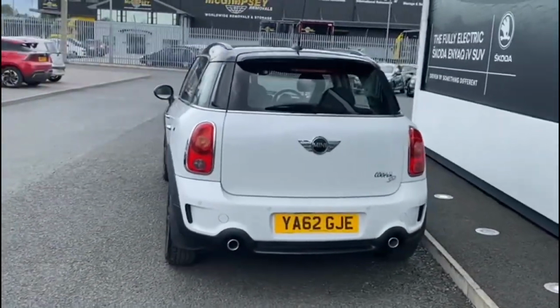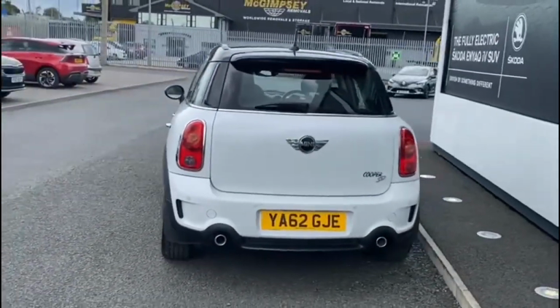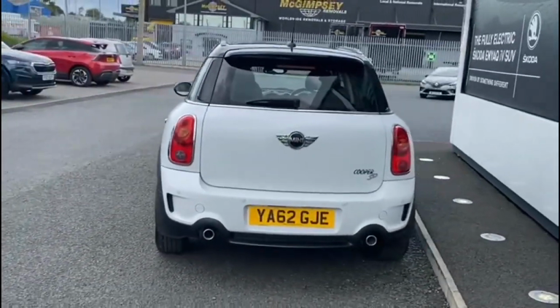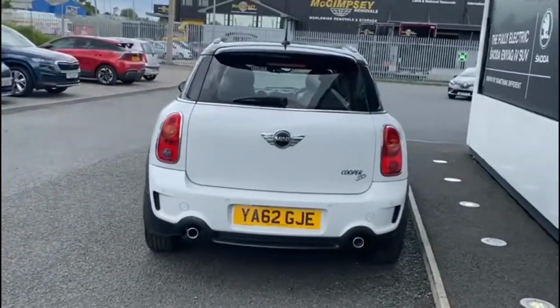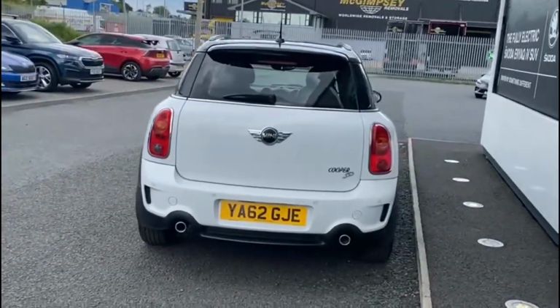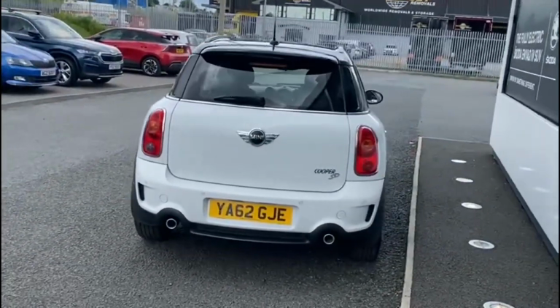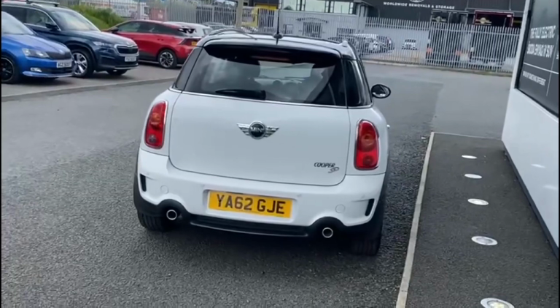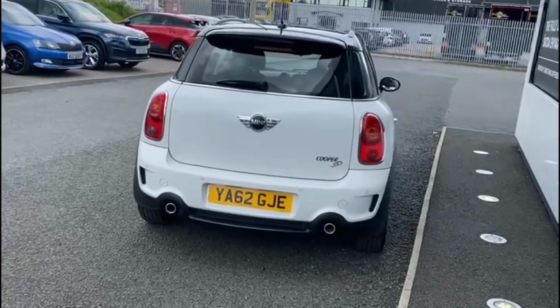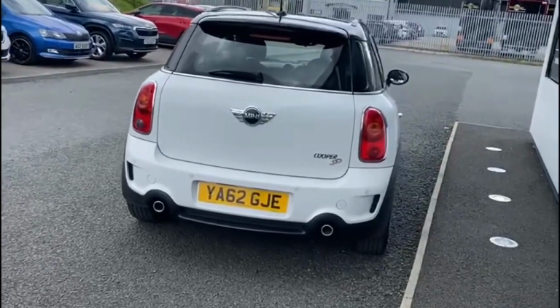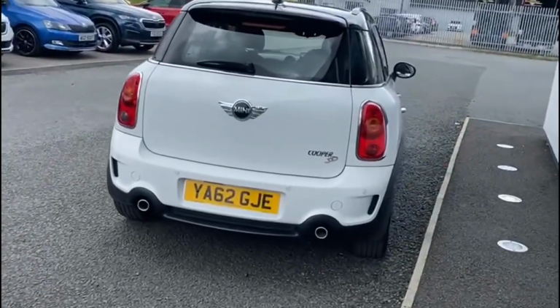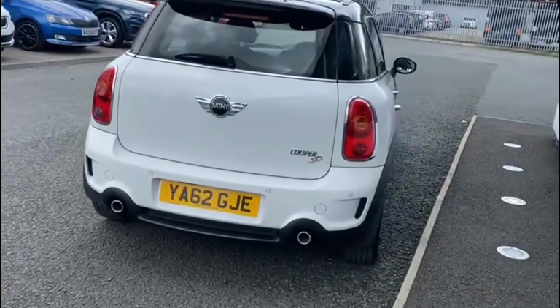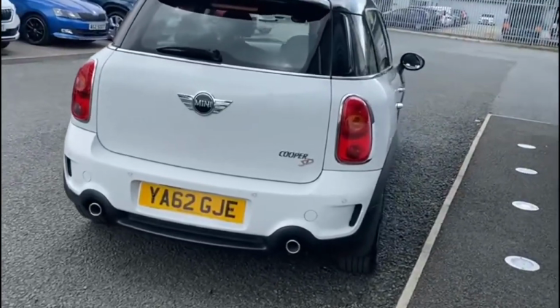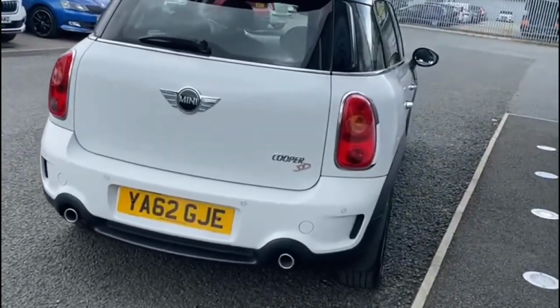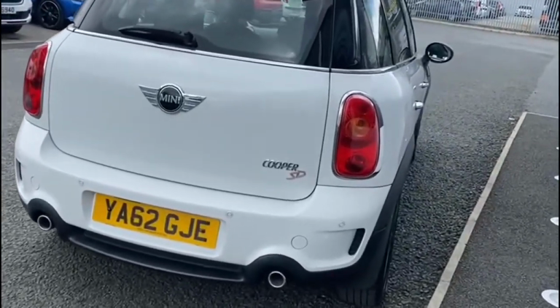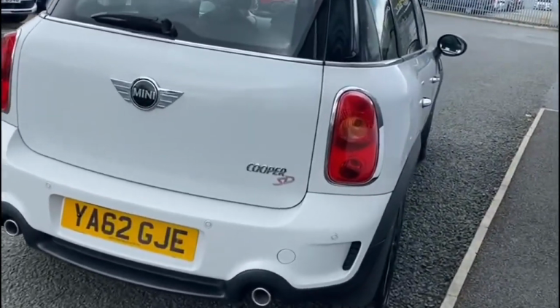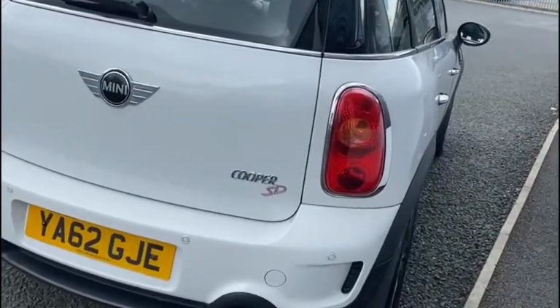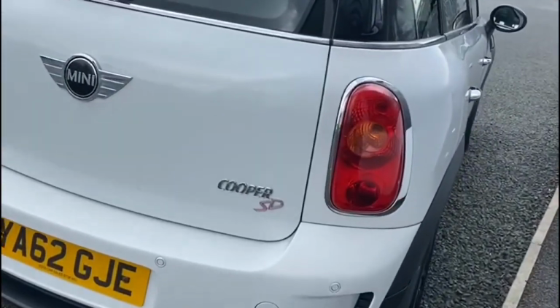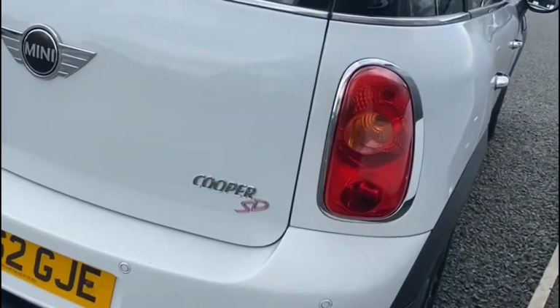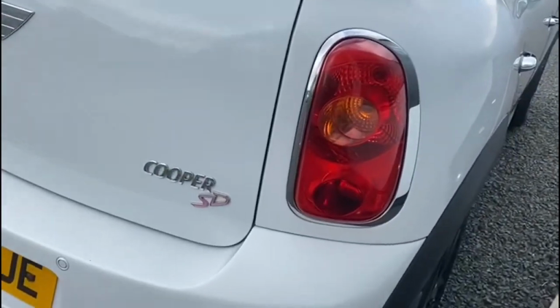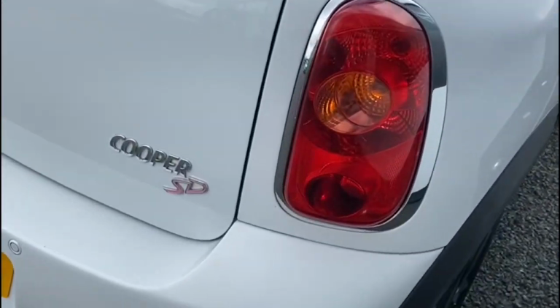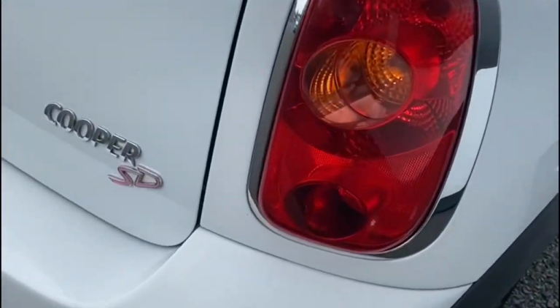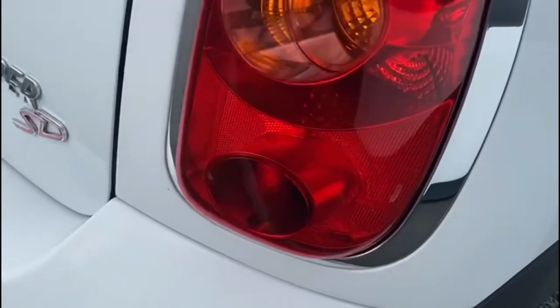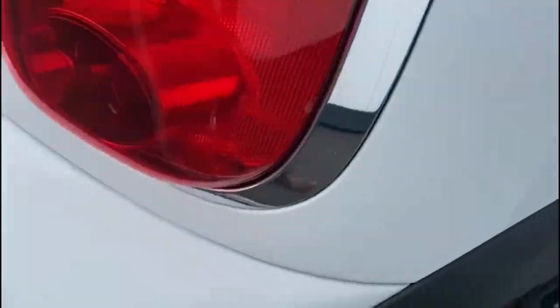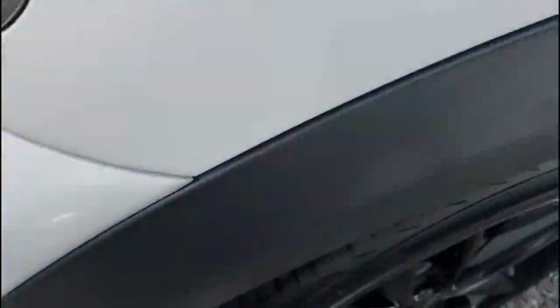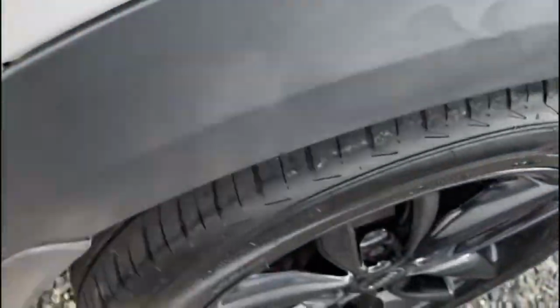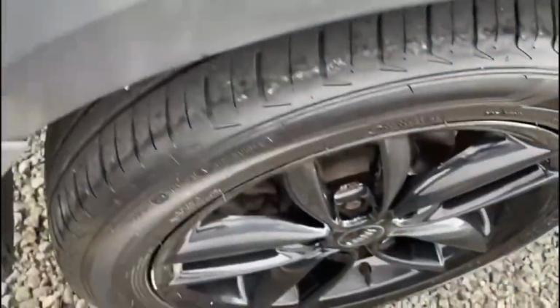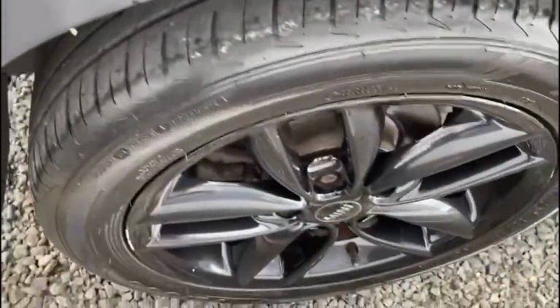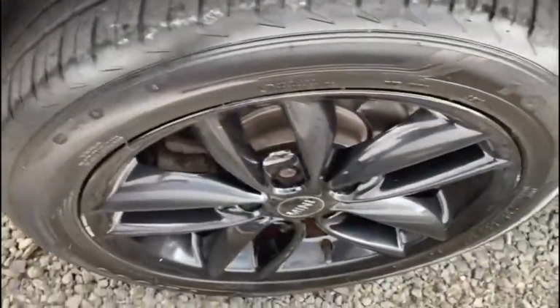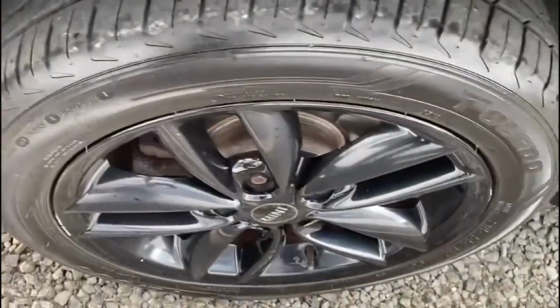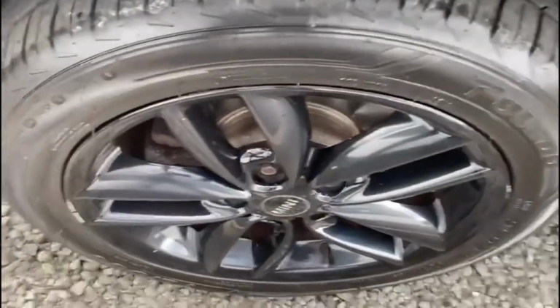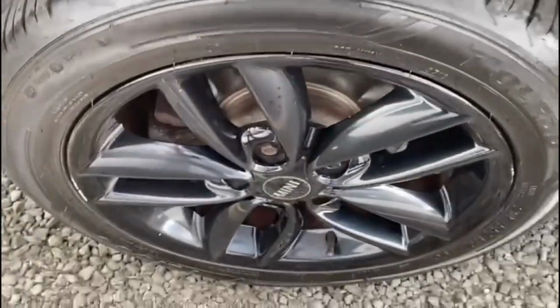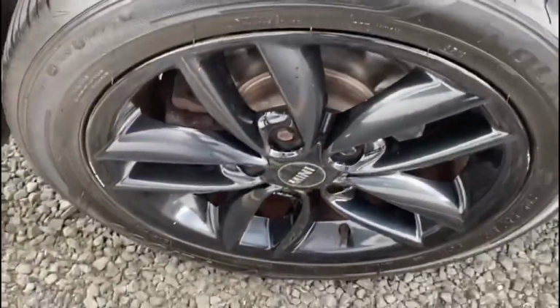The car has your twin exhaust at the rear with rear parking sensors and chrome trim around your lights and around the vehicle as well.